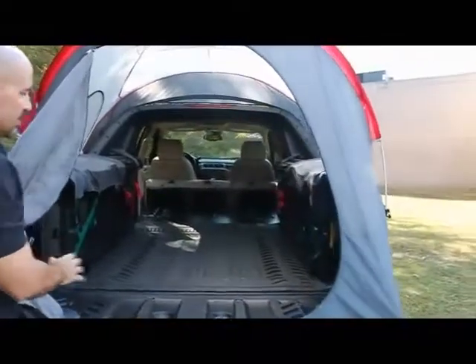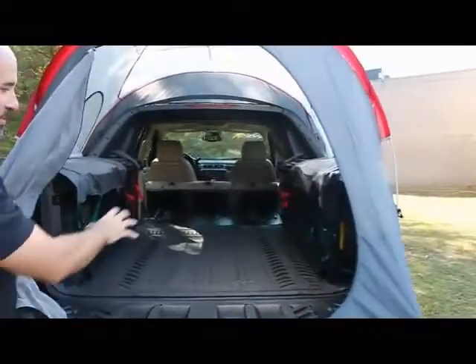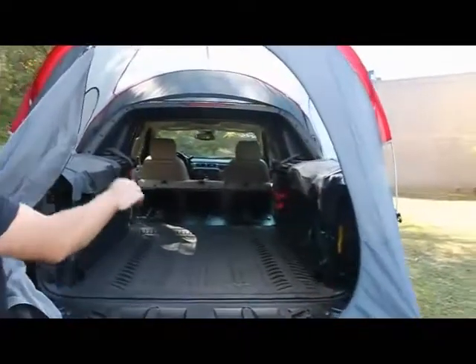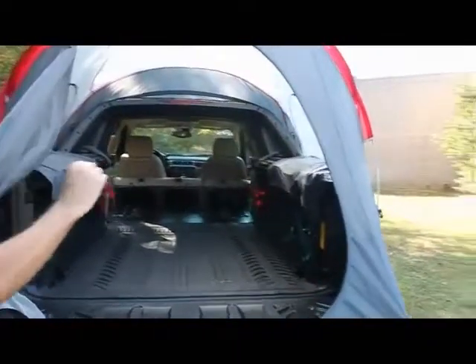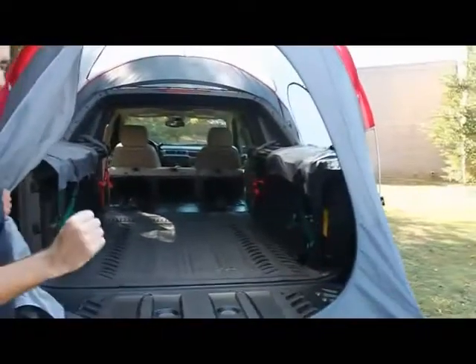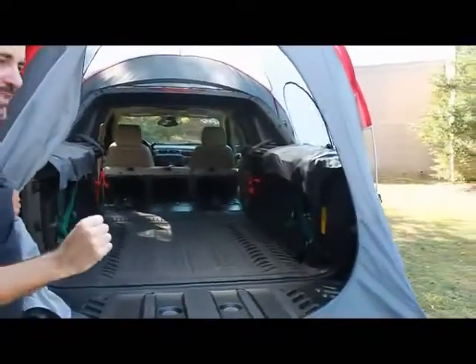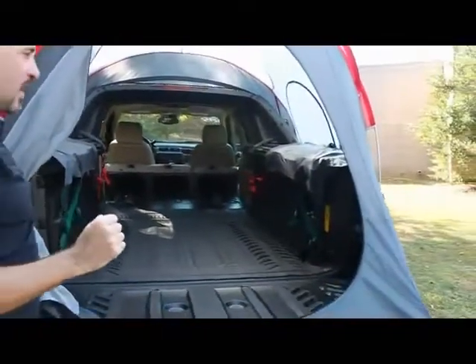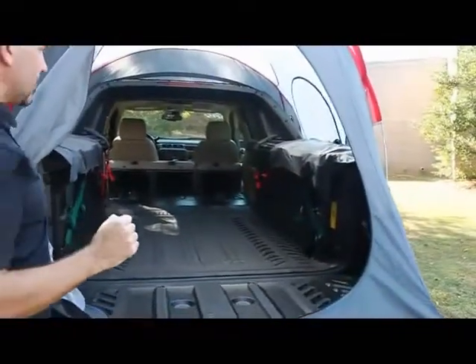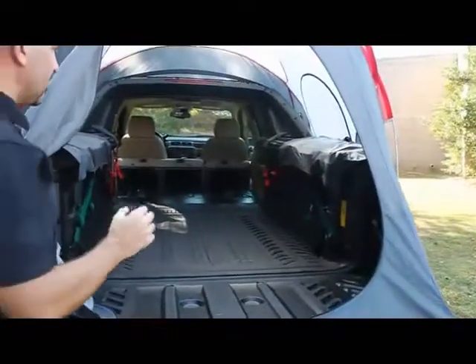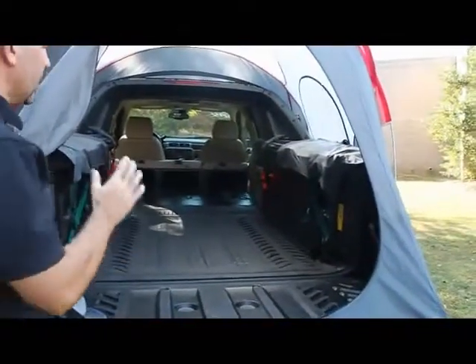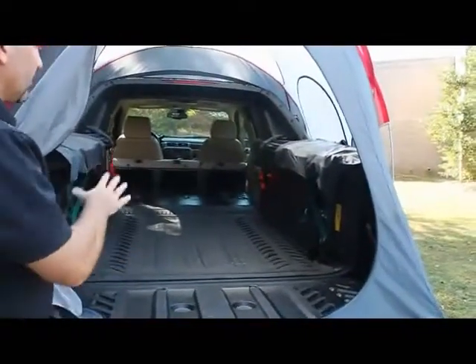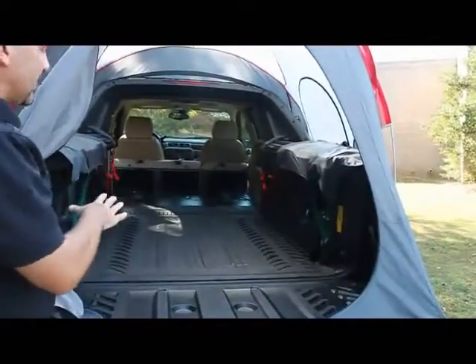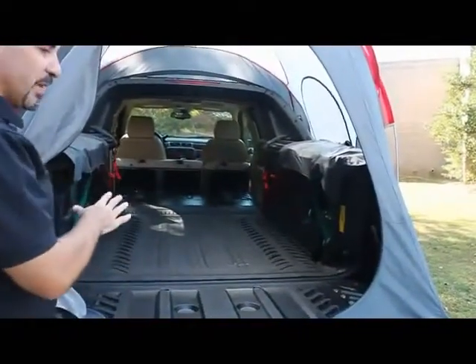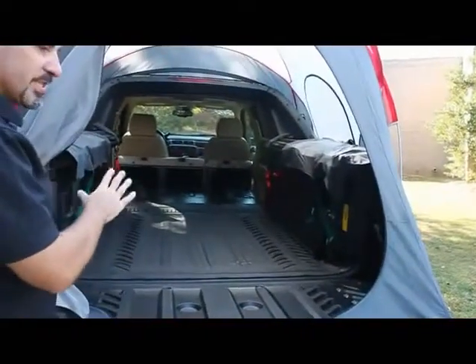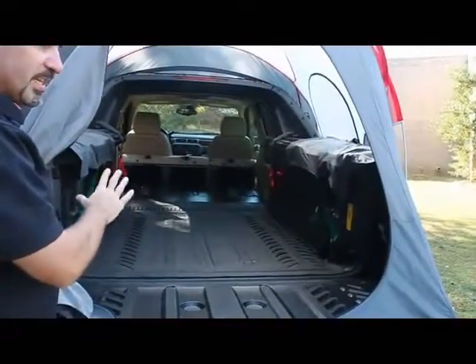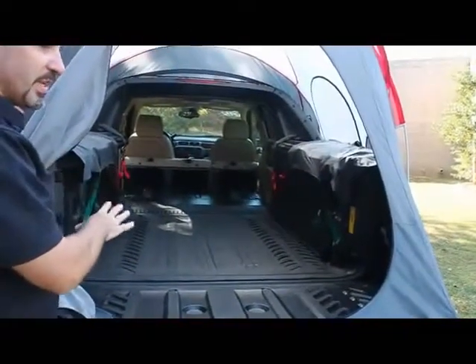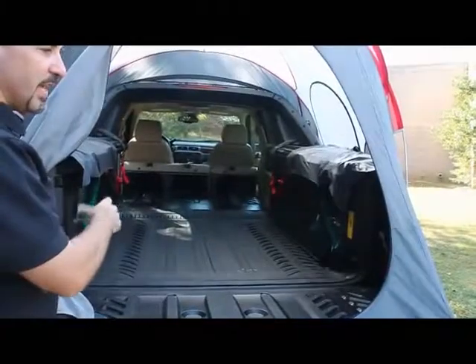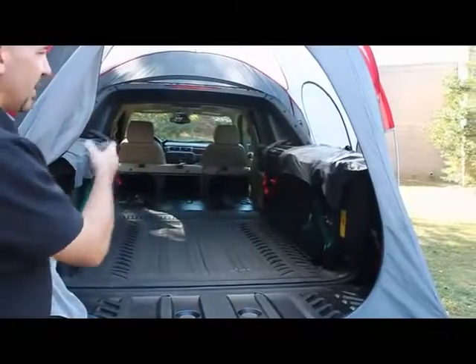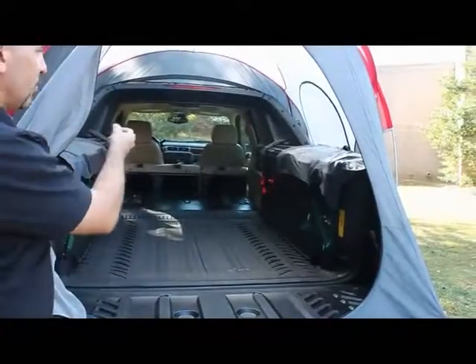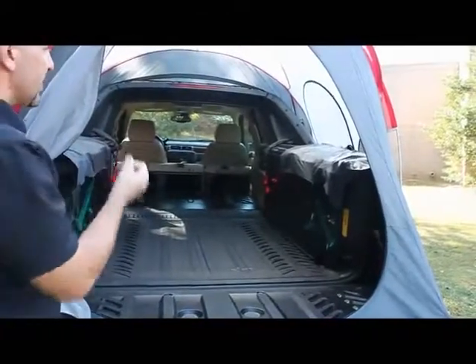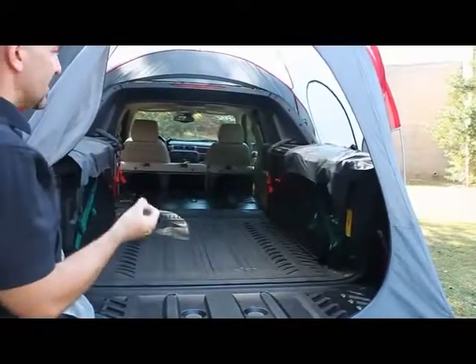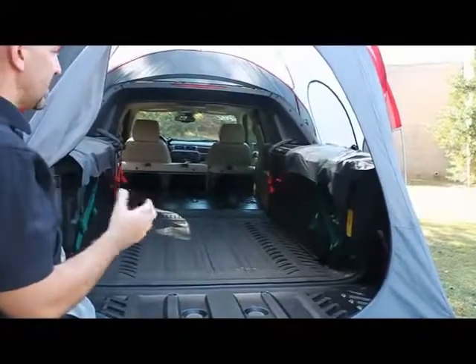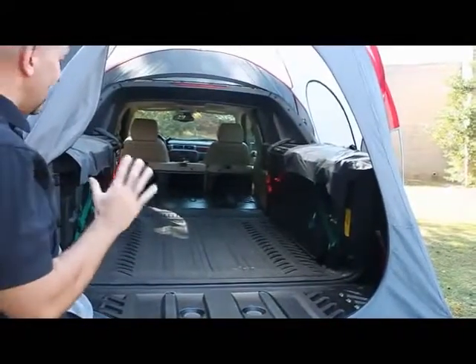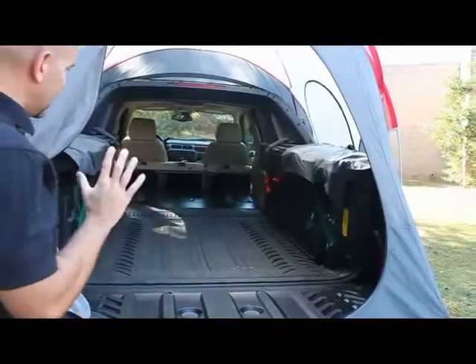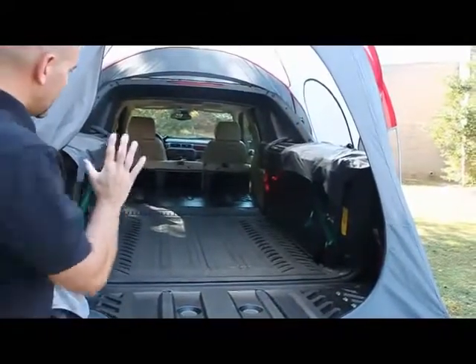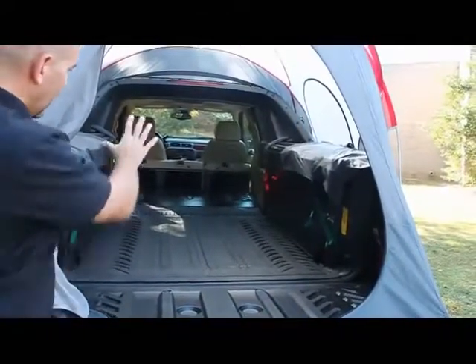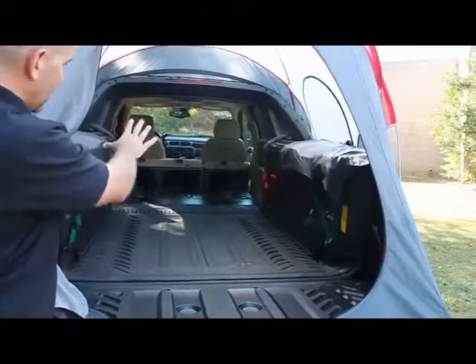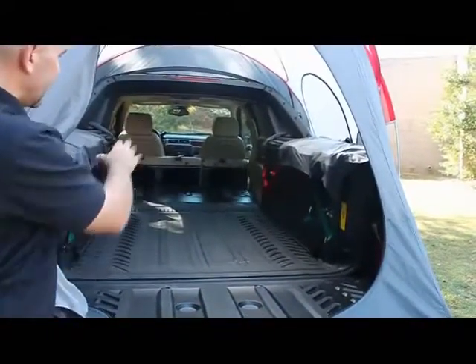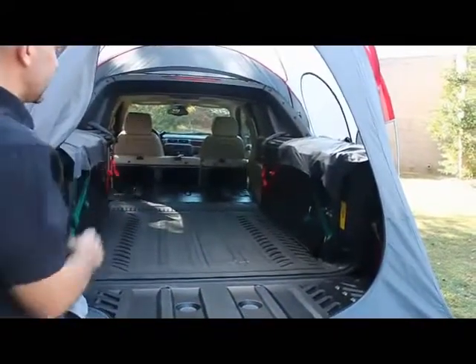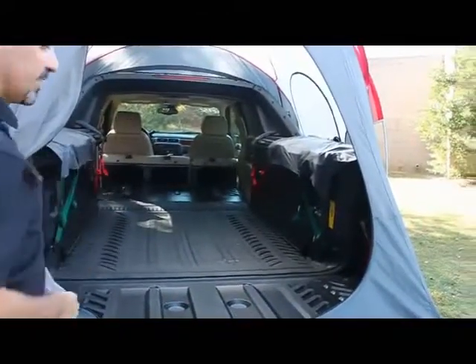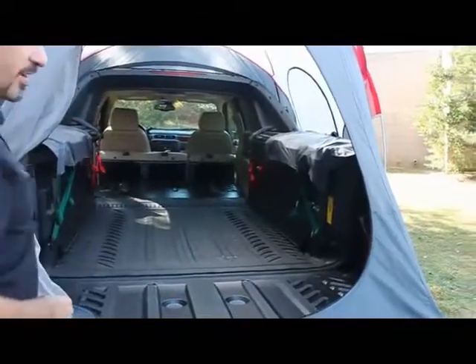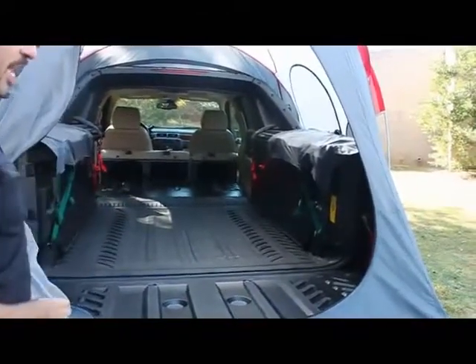Simply remove the three-piece tonneau cover, fold down your bench seat and the midgate, and remove the glass there, and you can go all the way into the front of your cab.